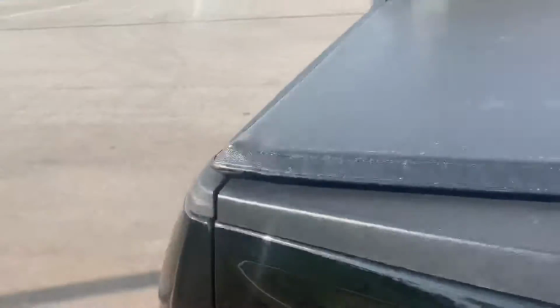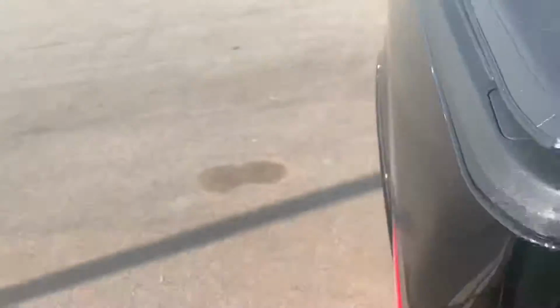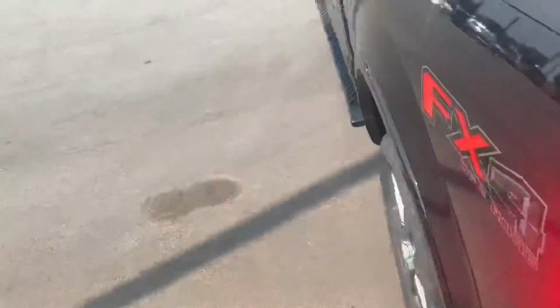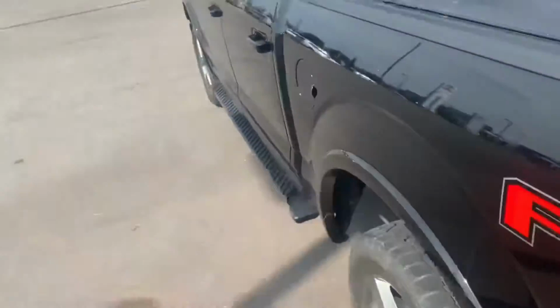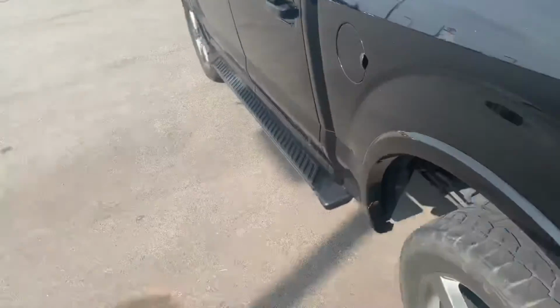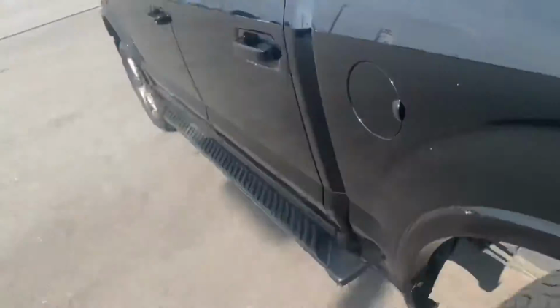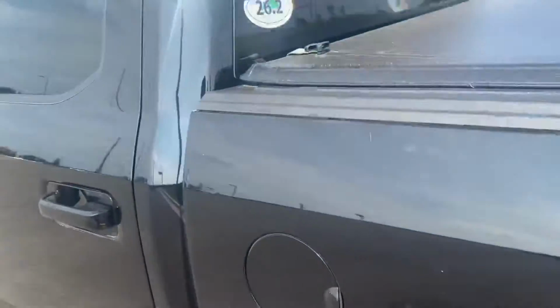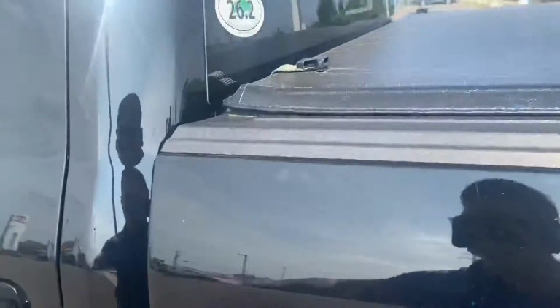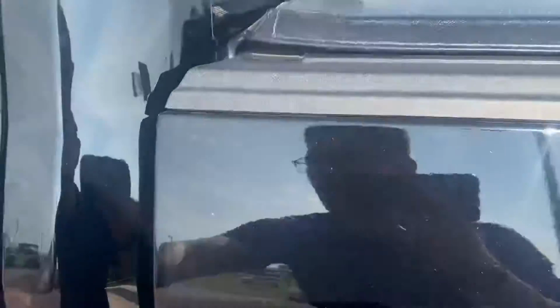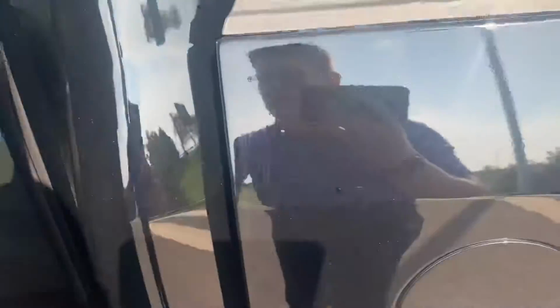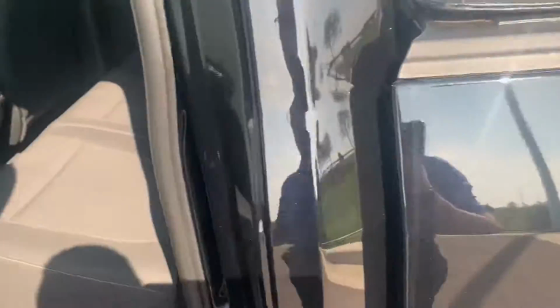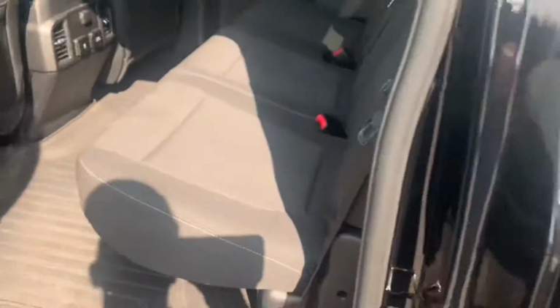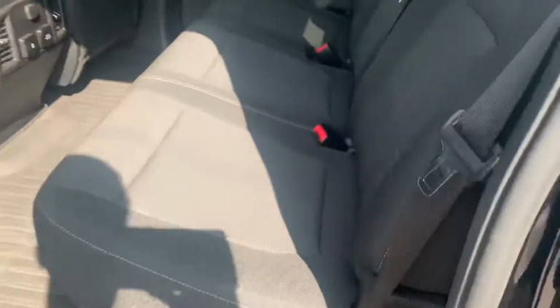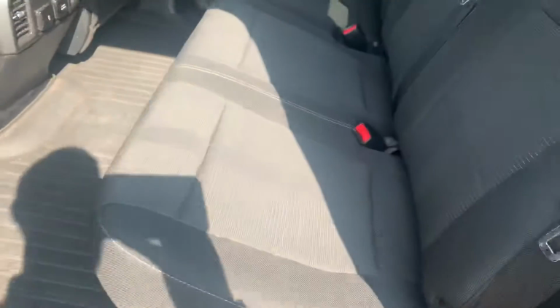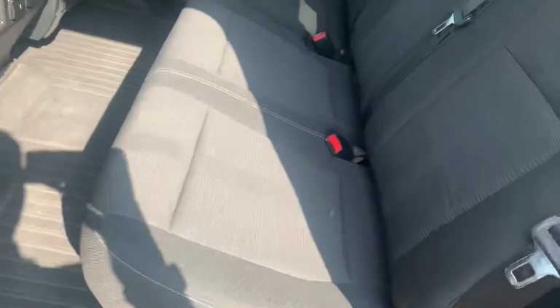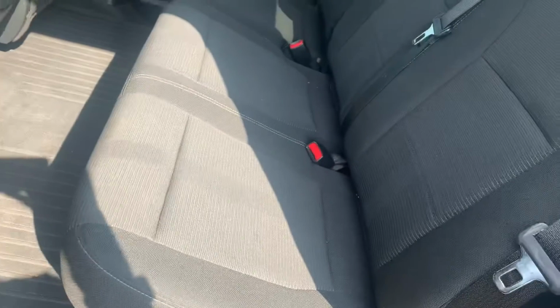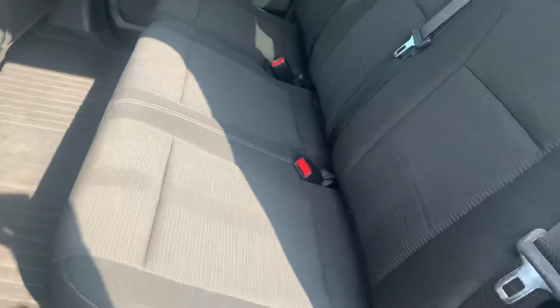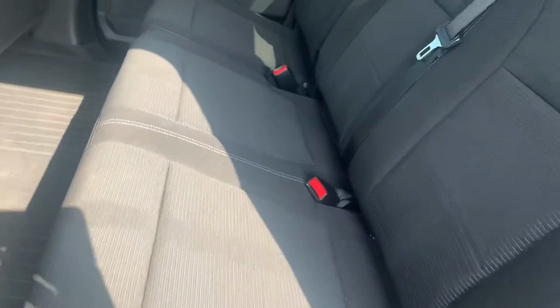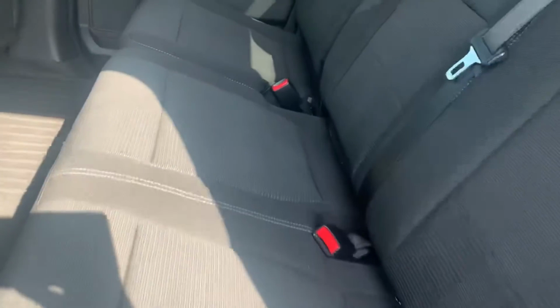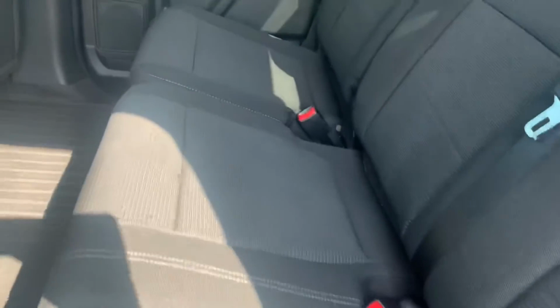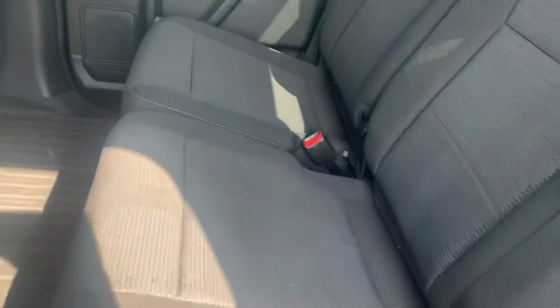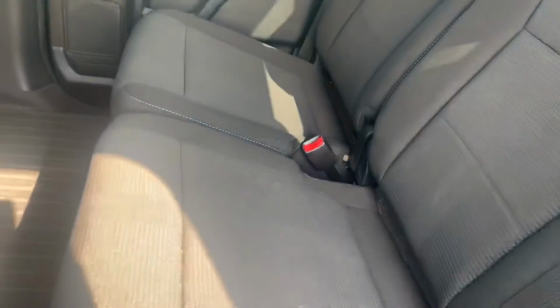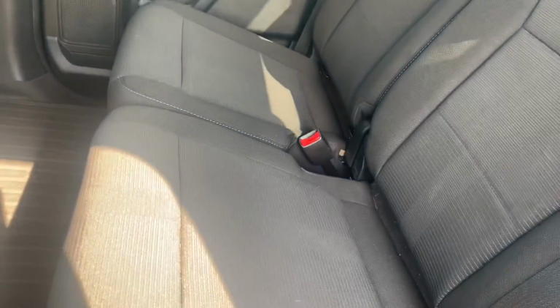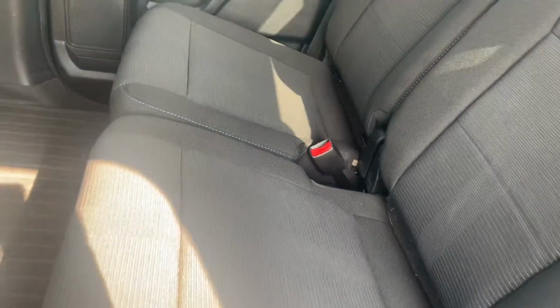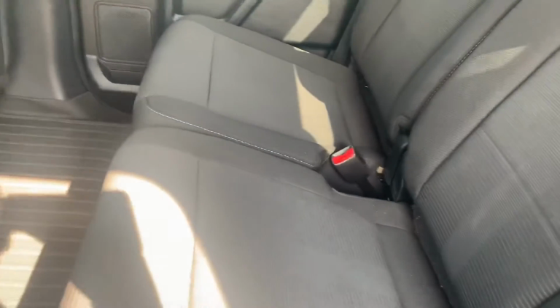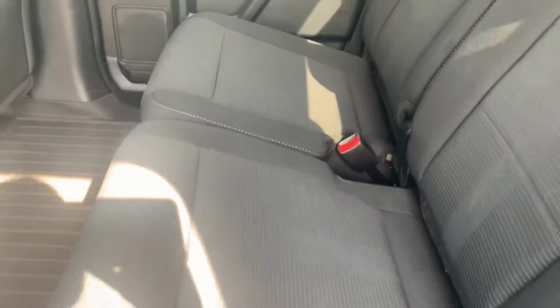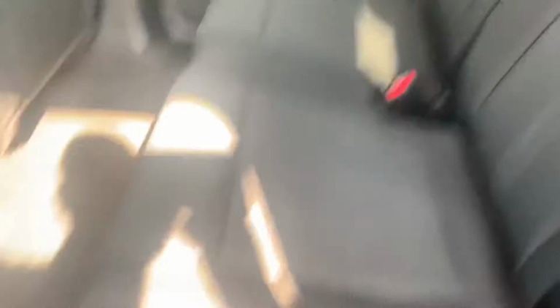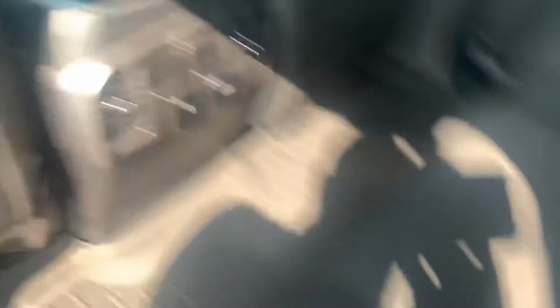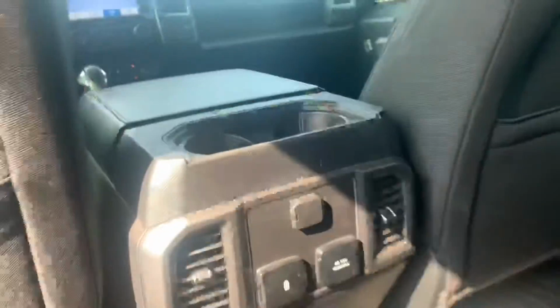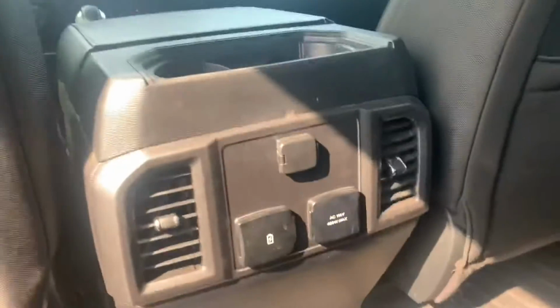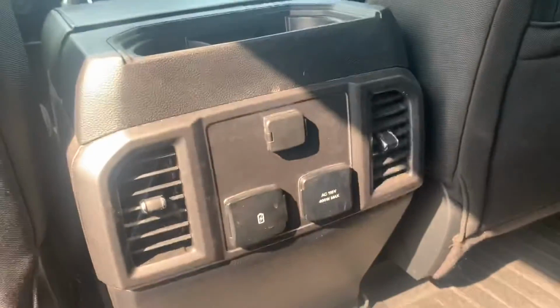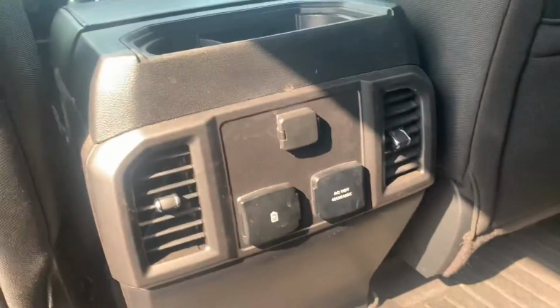Really nice cloth interior, well taken care of — no major stains or anything. I don't know if anyone ever actually sat back here; it's in really, really good condition. Got all your charging ports here in the second row.